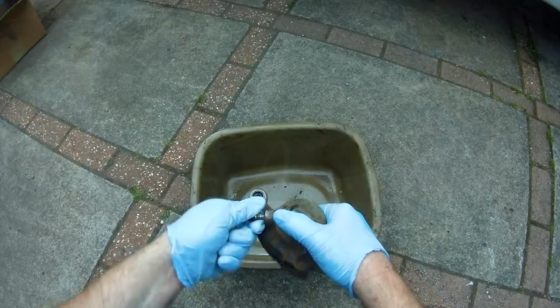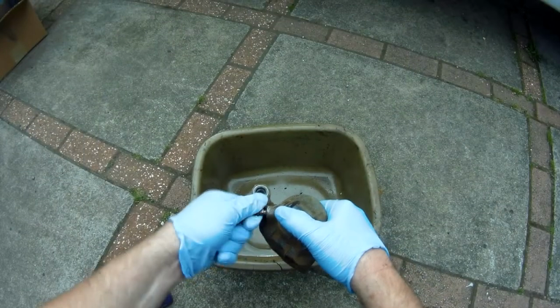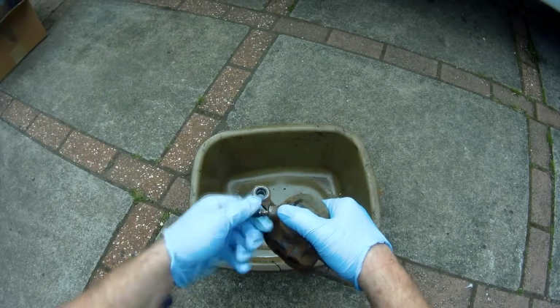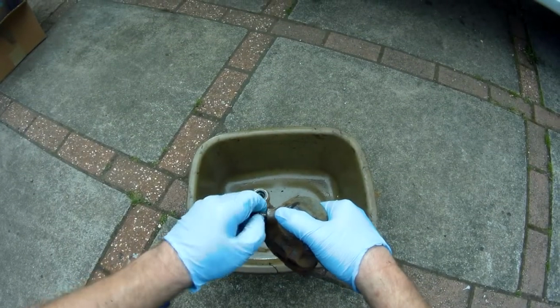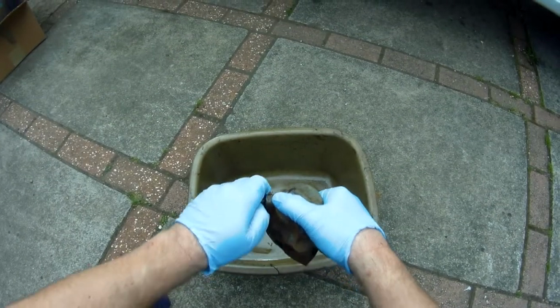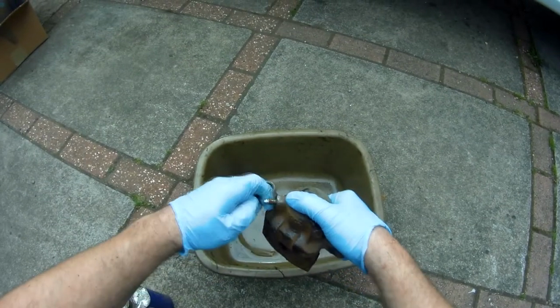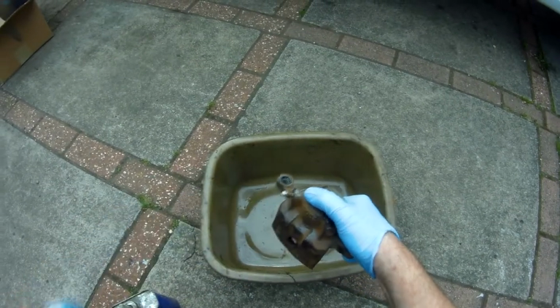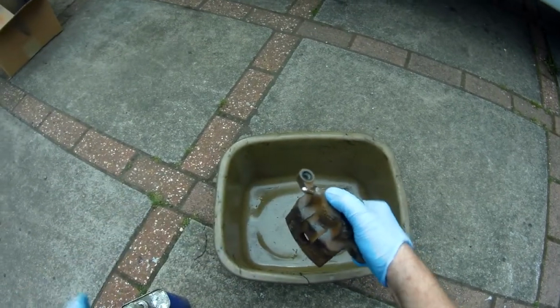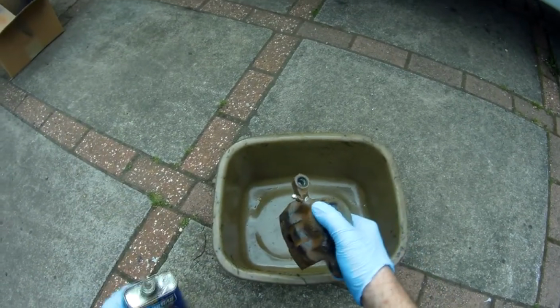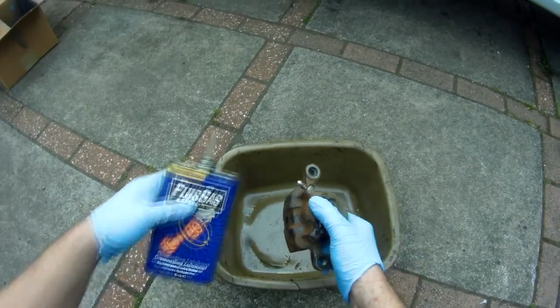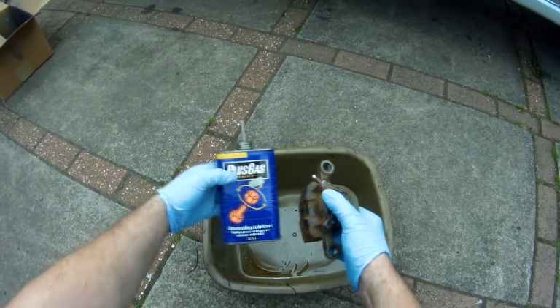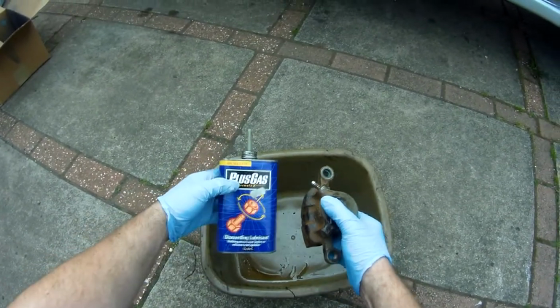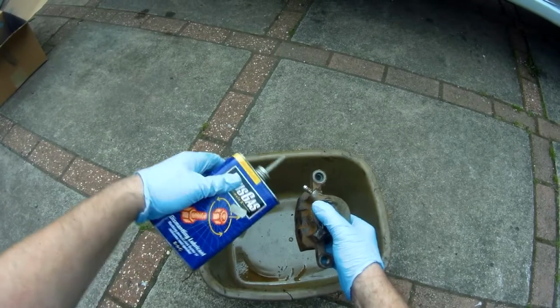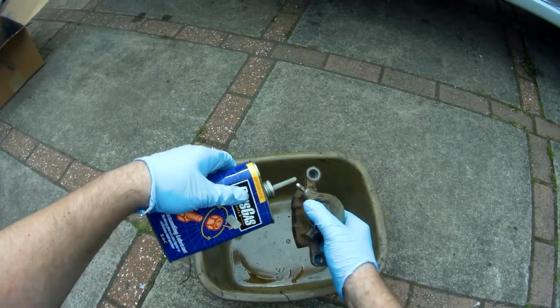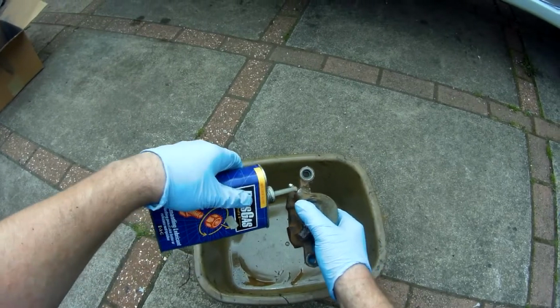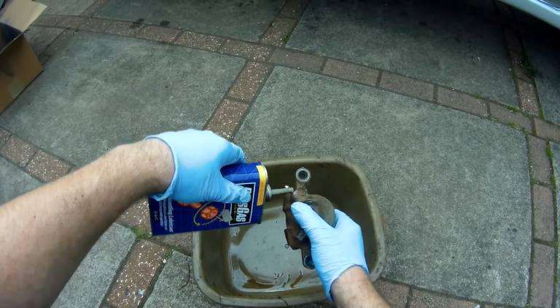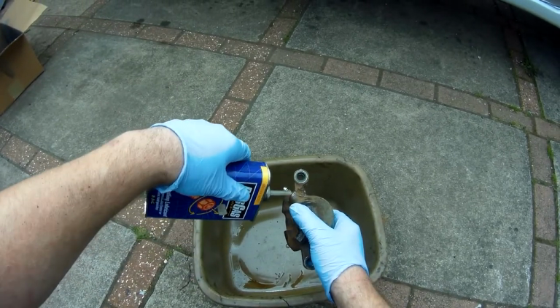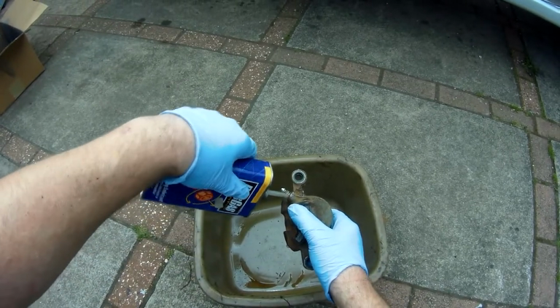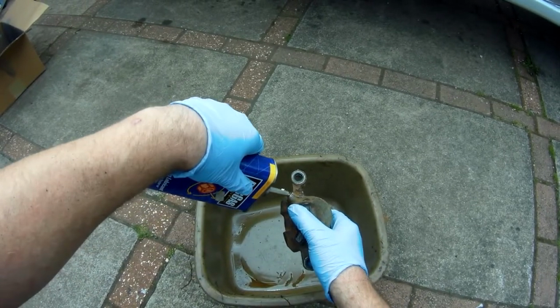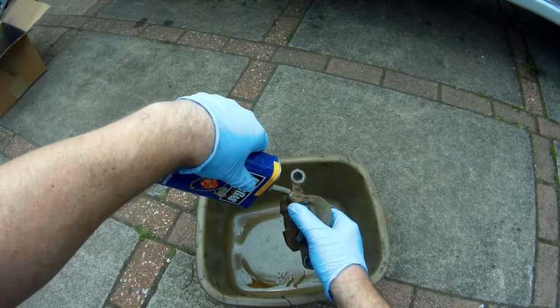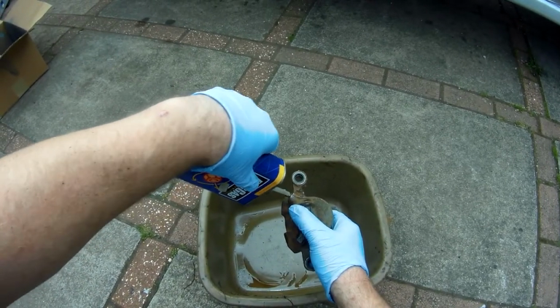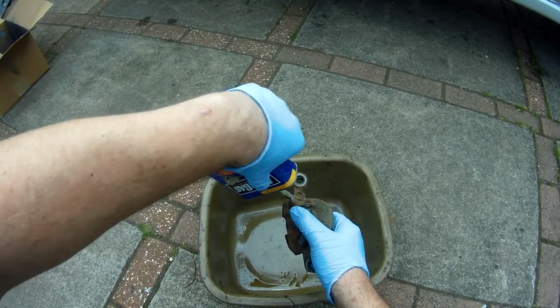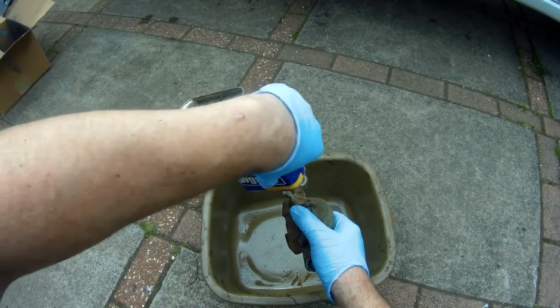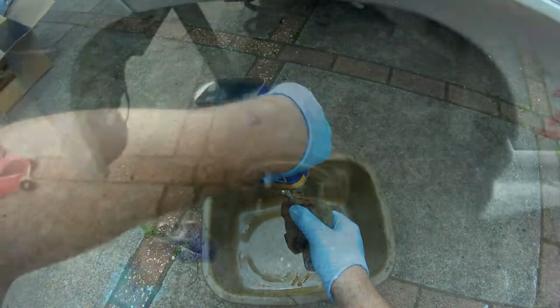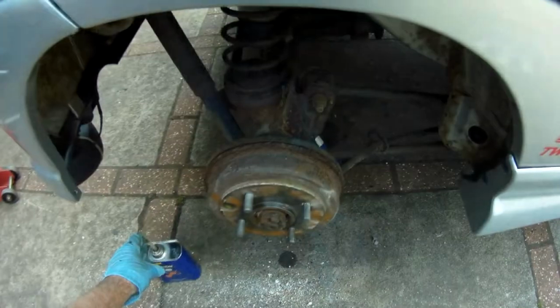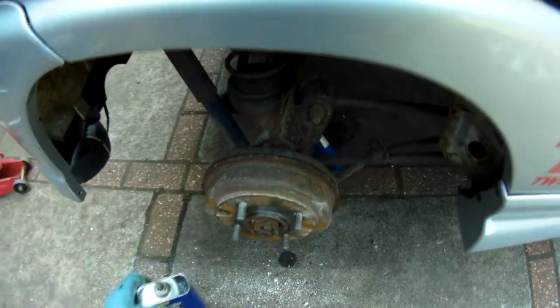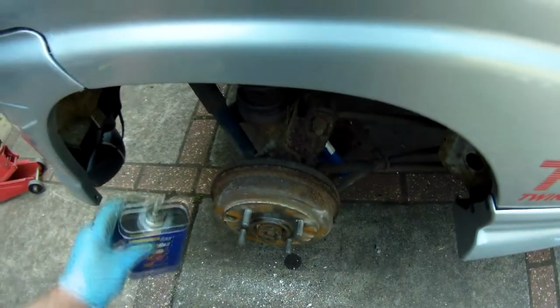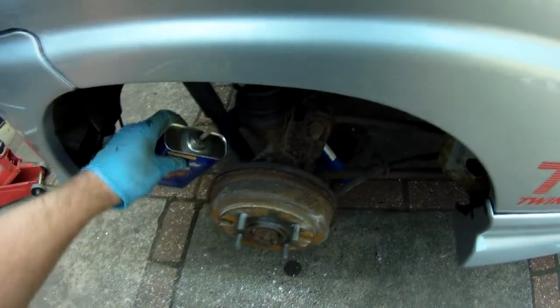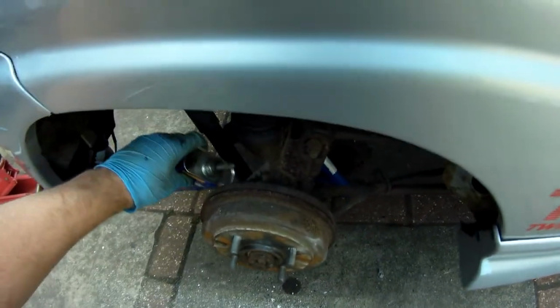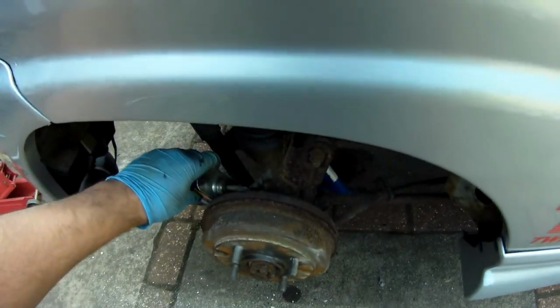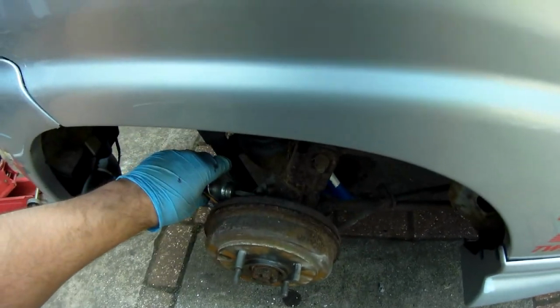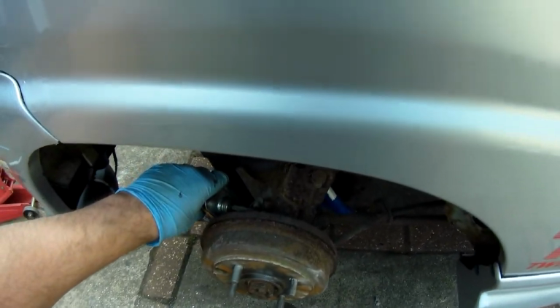Now if you saw my videos on working on the car's brakes, you'll have seen me use penetrating oil on the bleed nipples to make sure they're free to turn. If you haven't done that, do so before you start, because they do like to seize up.